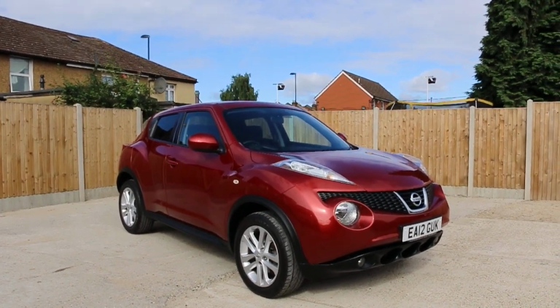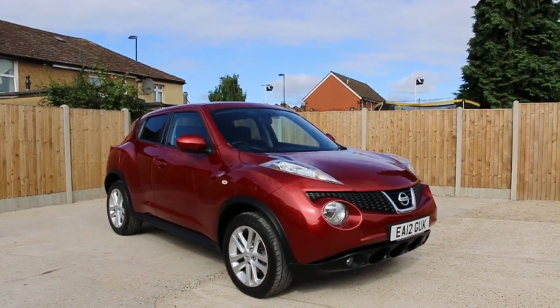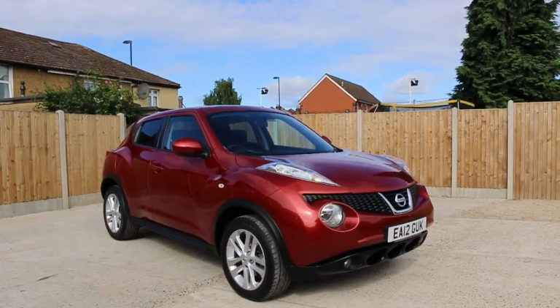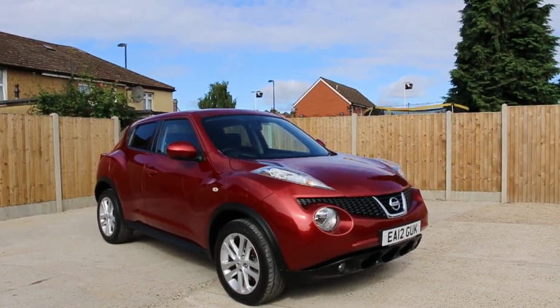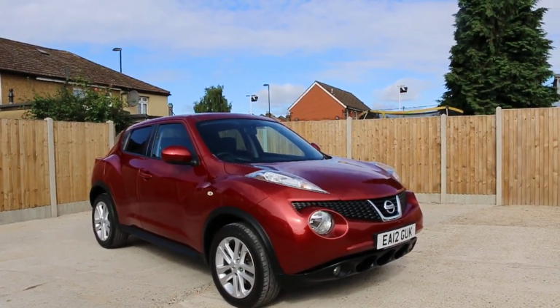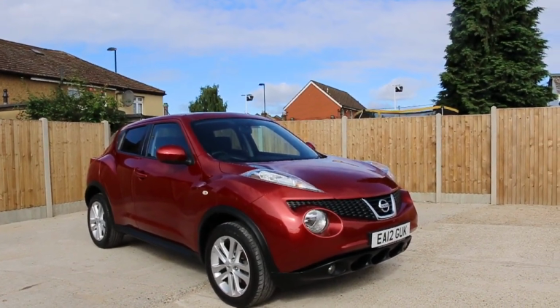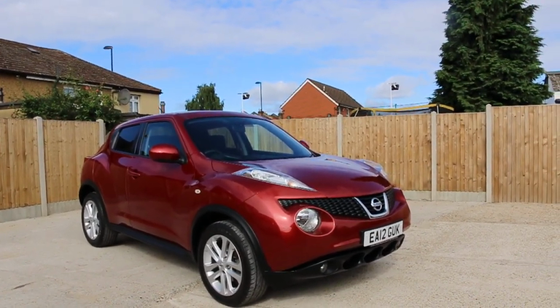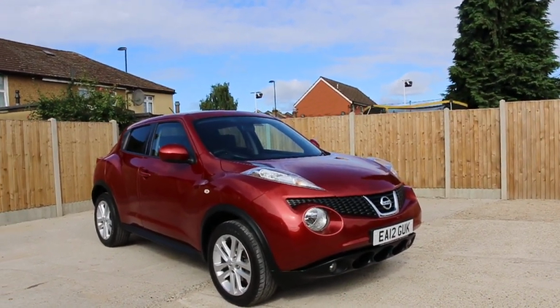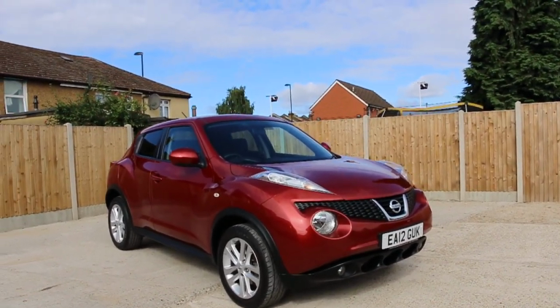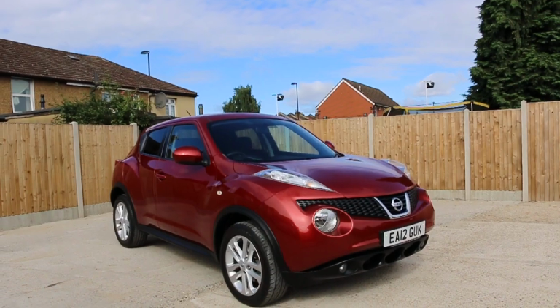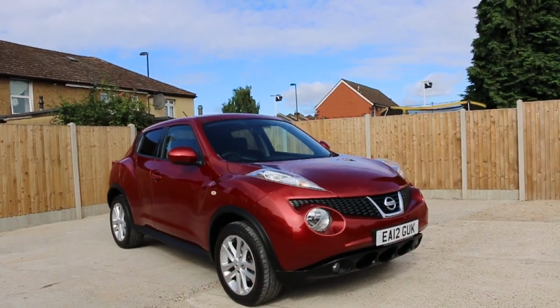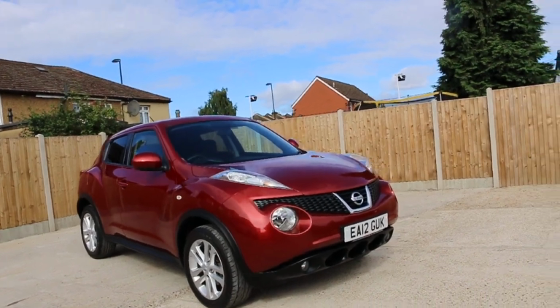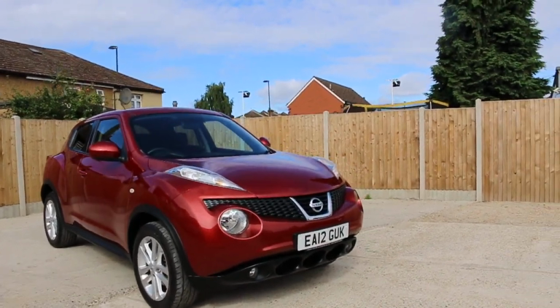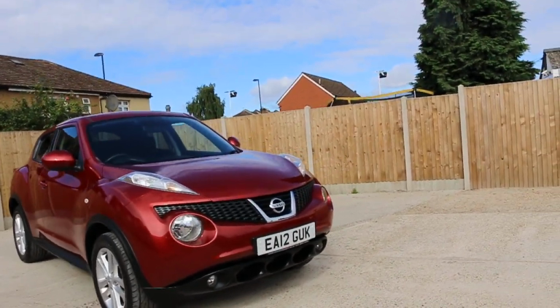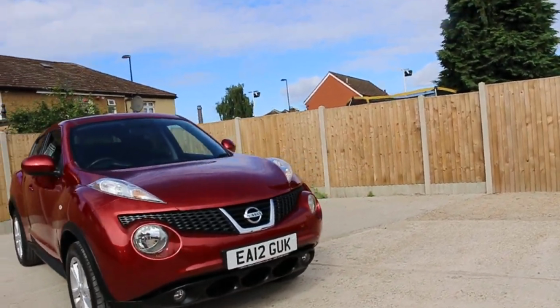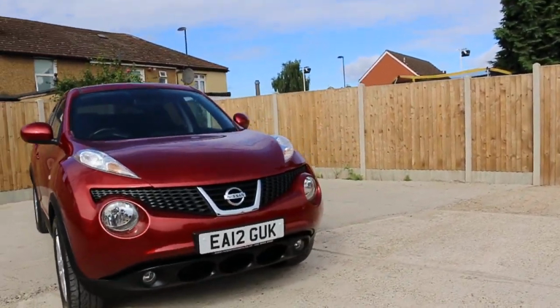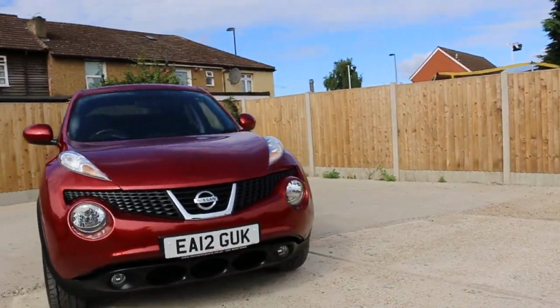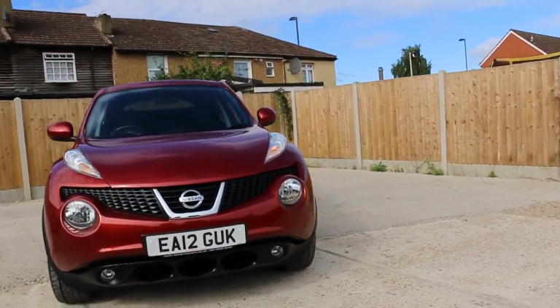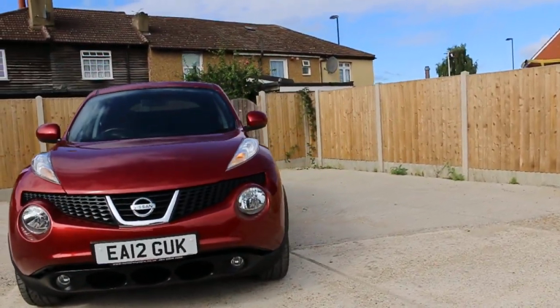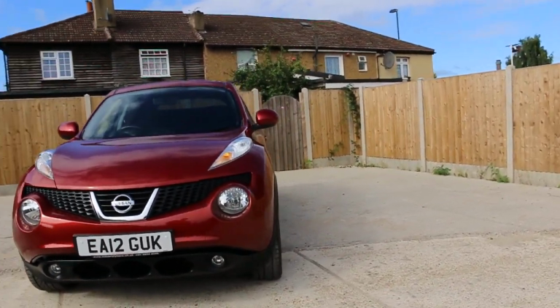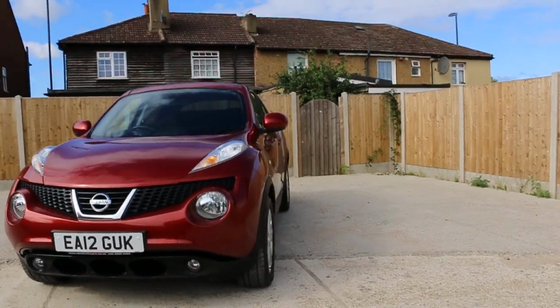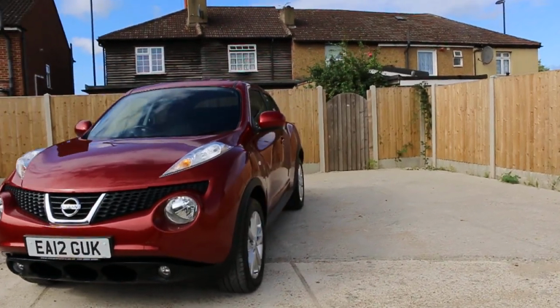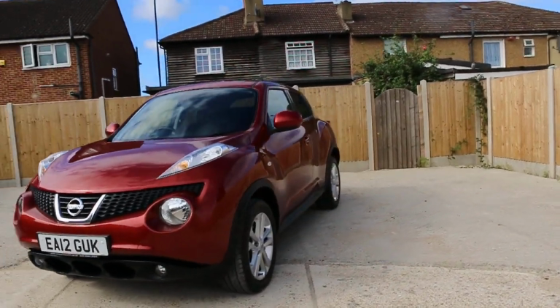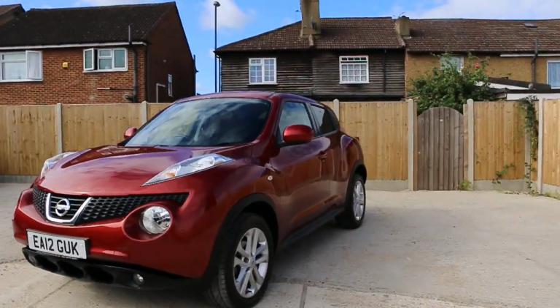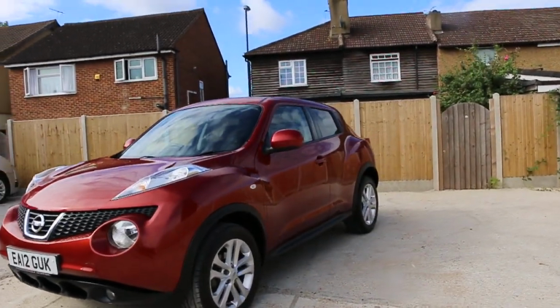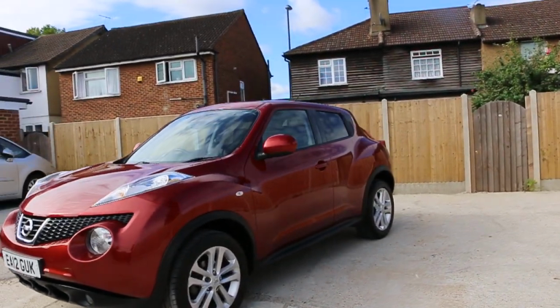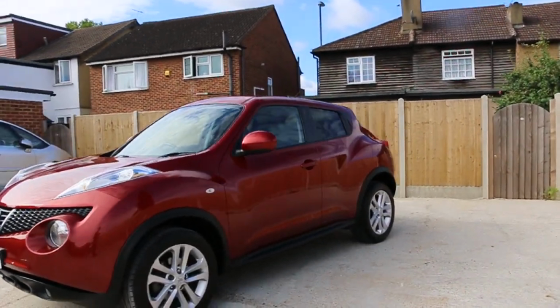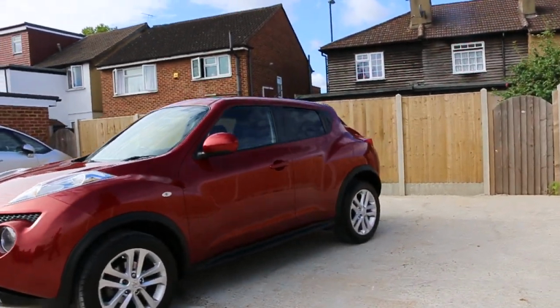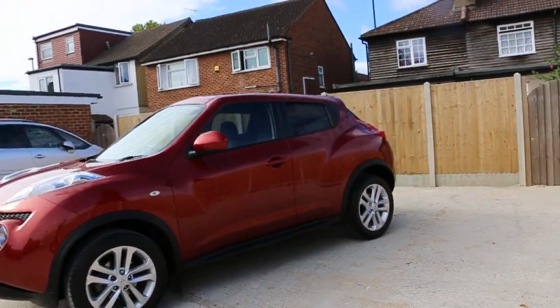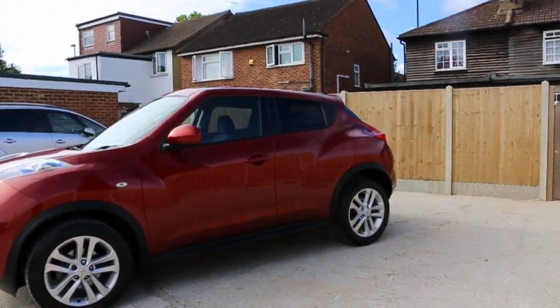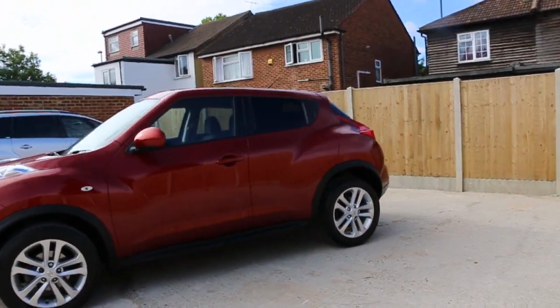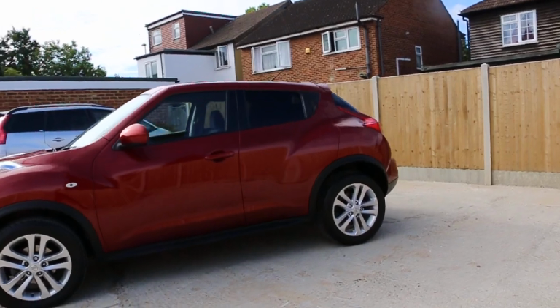Now available at McCarty Cars: Nissan Juke 2012, metallic red. The car has front fog lights, 17-inch alloy wheels, and privacy rear glass.